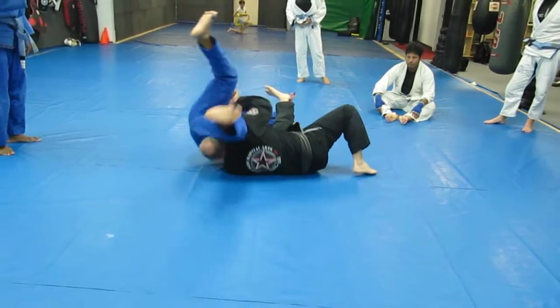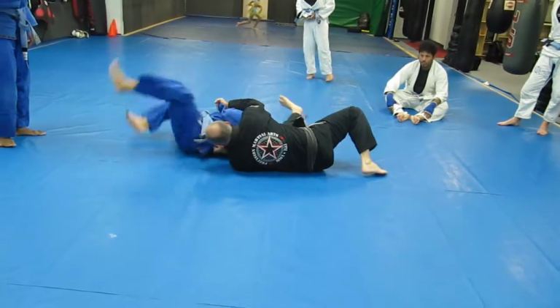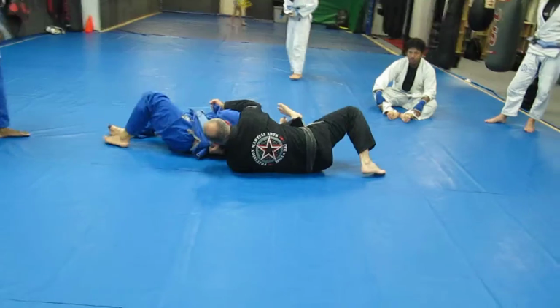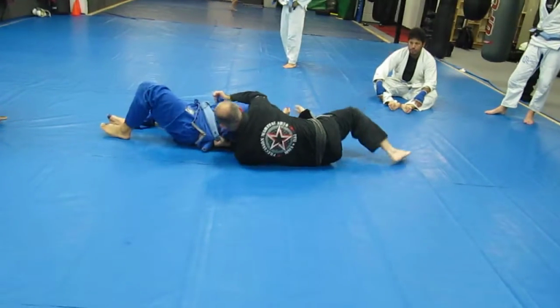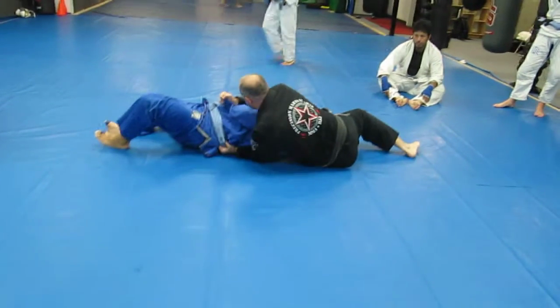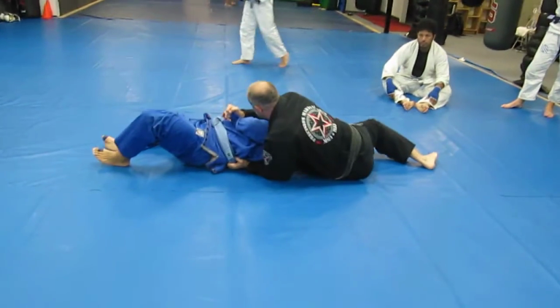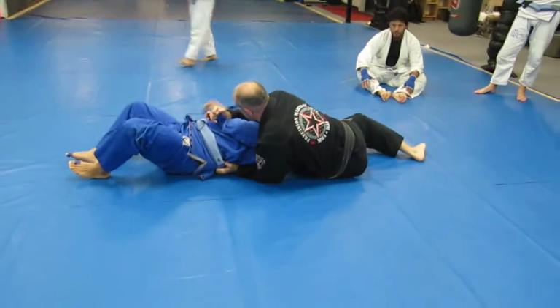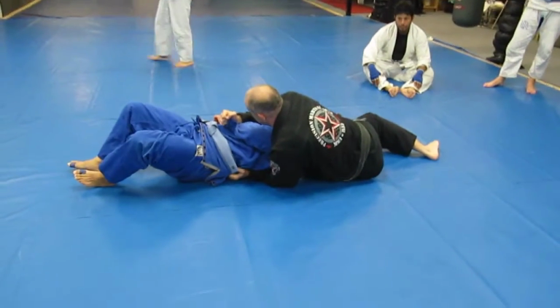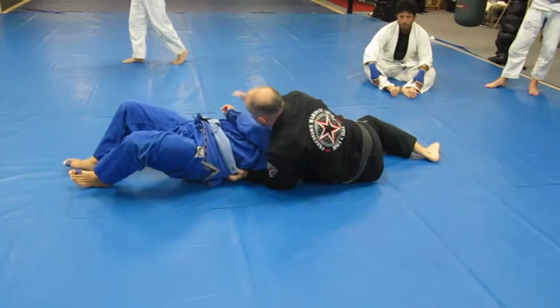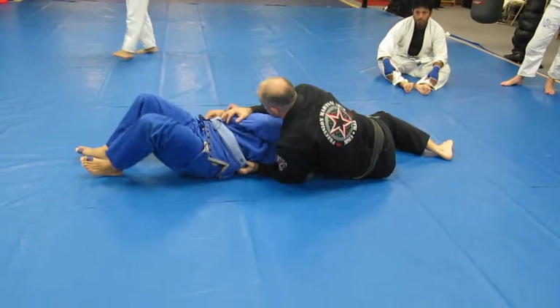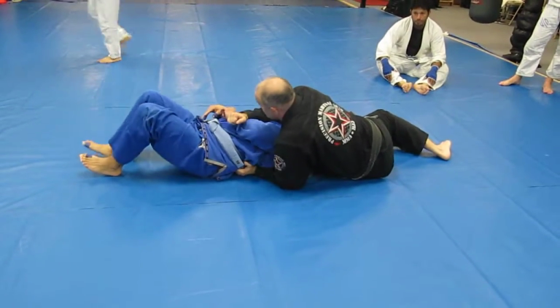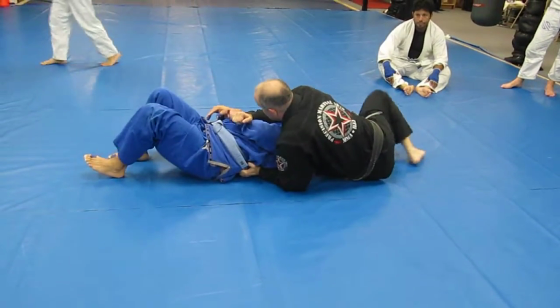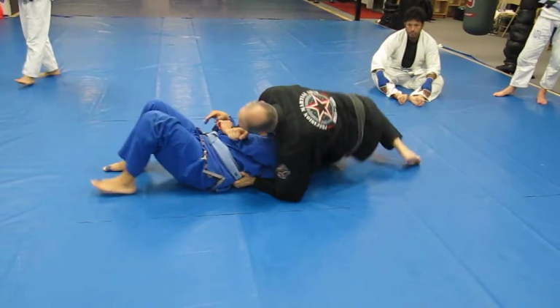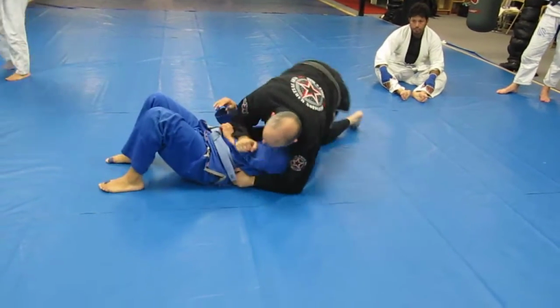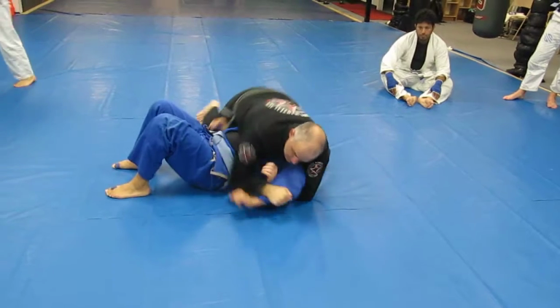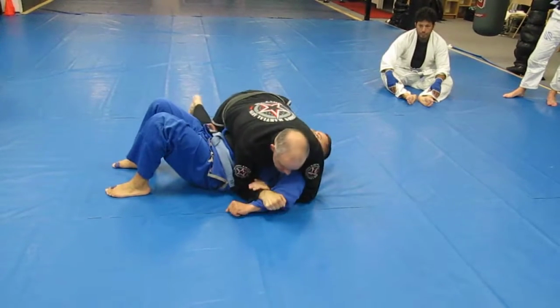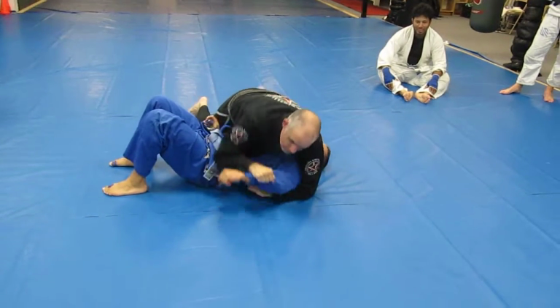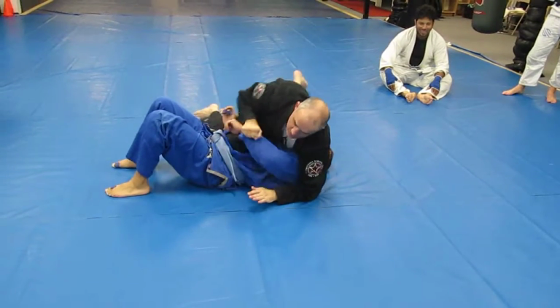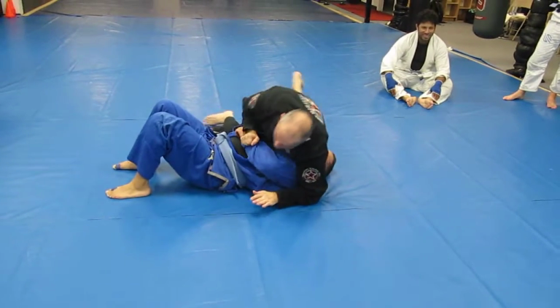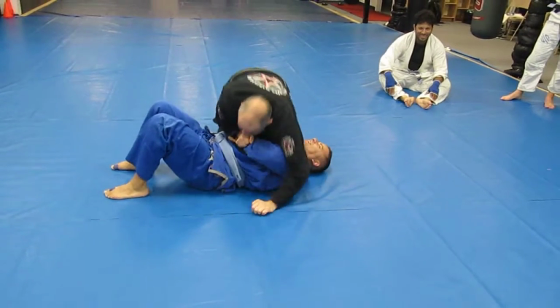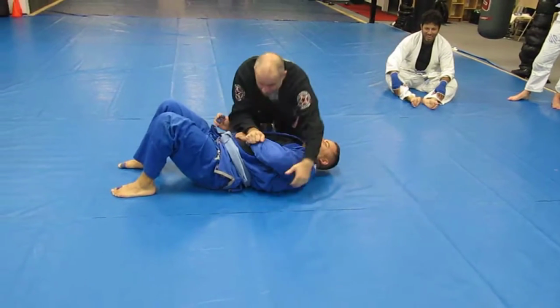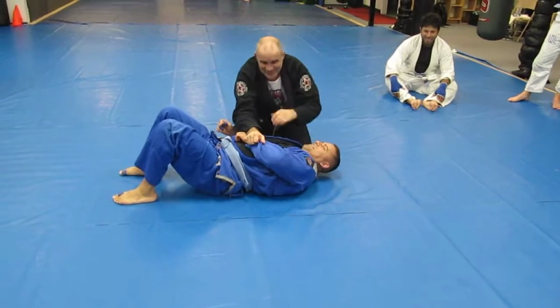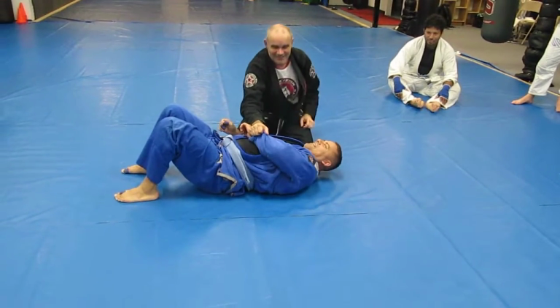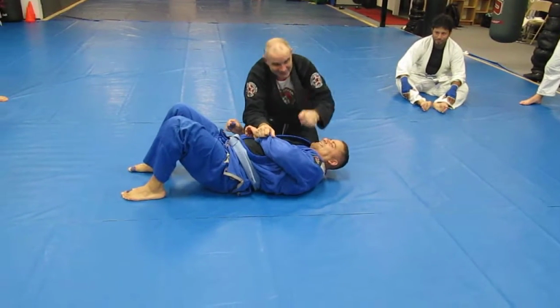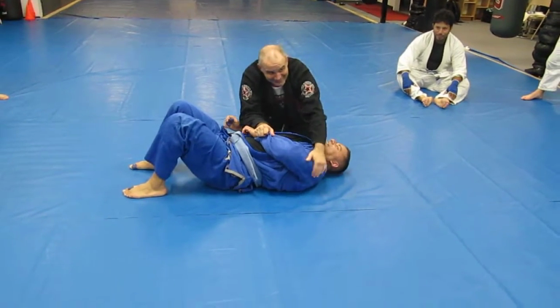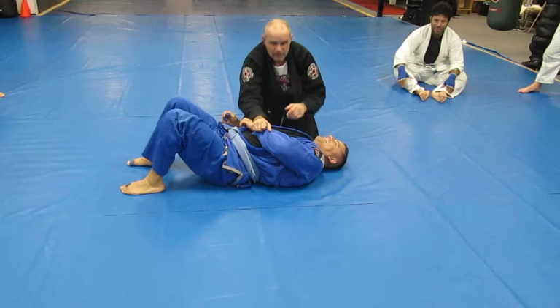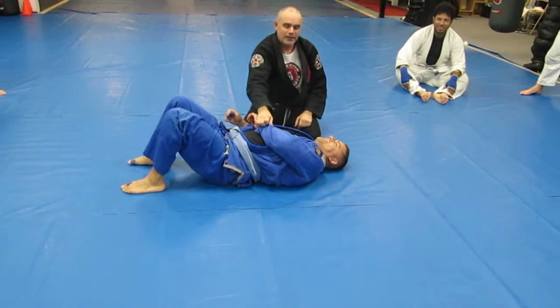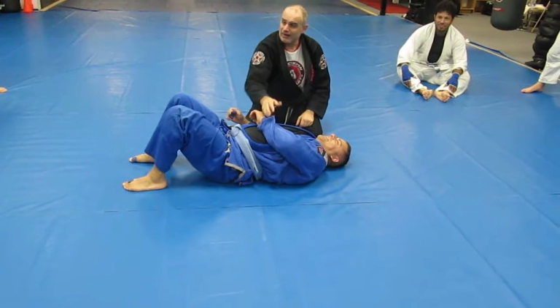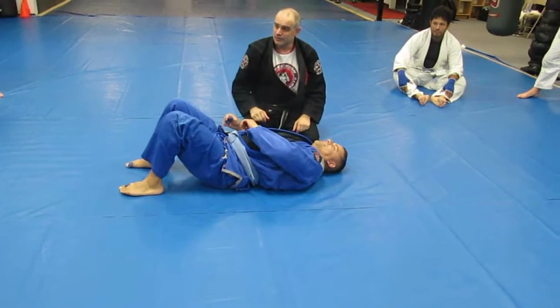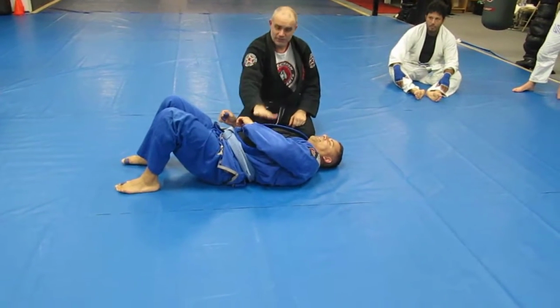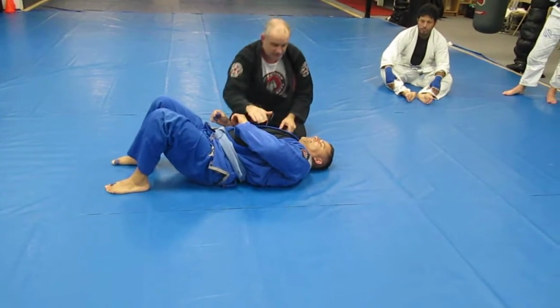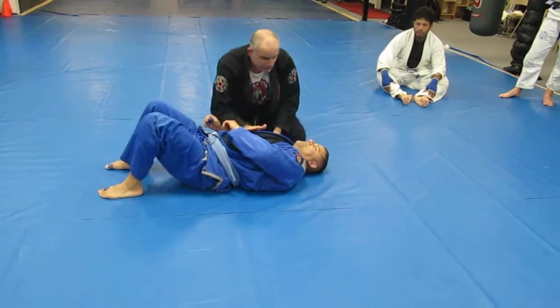All the way over. If you just keep your forearm here, good things can happen as you come up. You're right into a forearm. You don't always get that lucky, but it's possible — if you stay connected to that forearm.